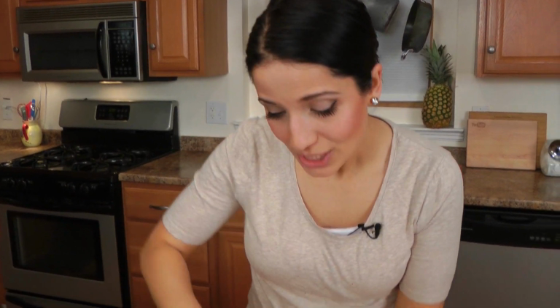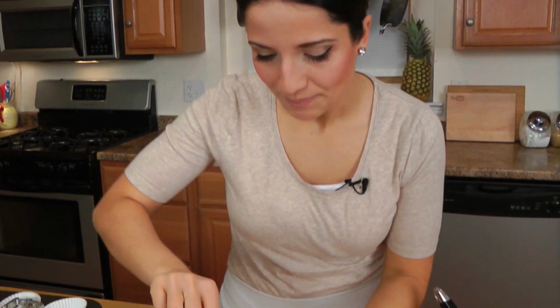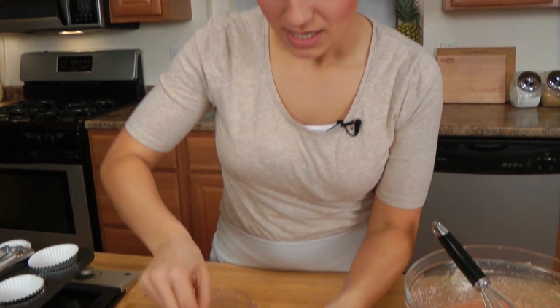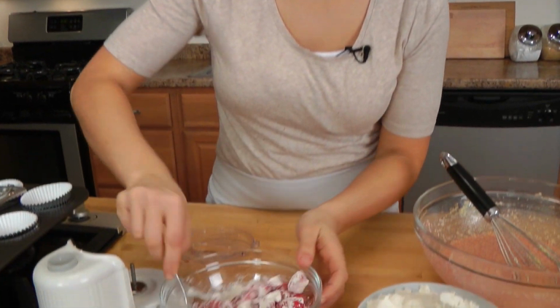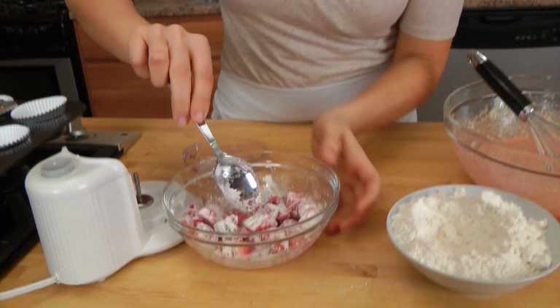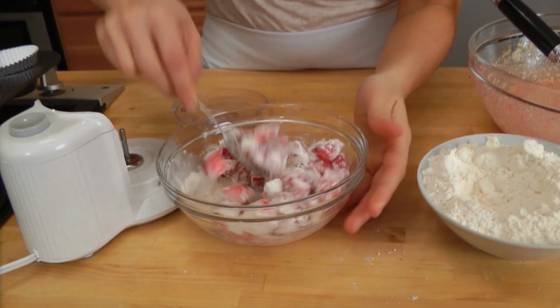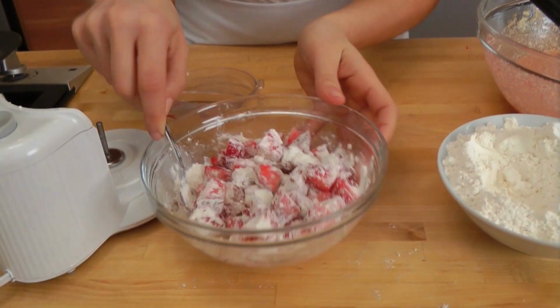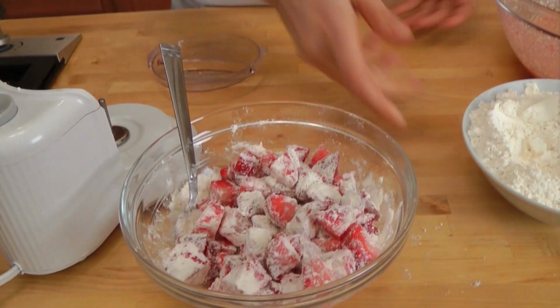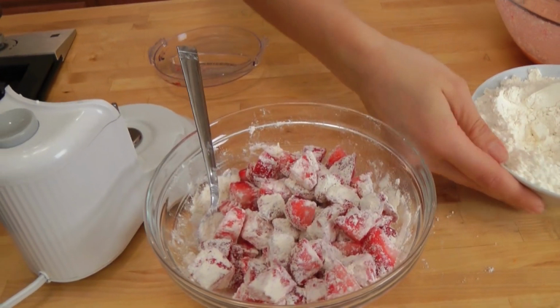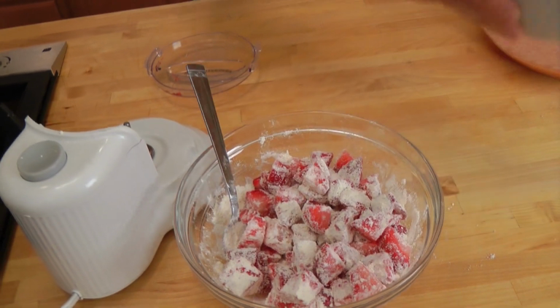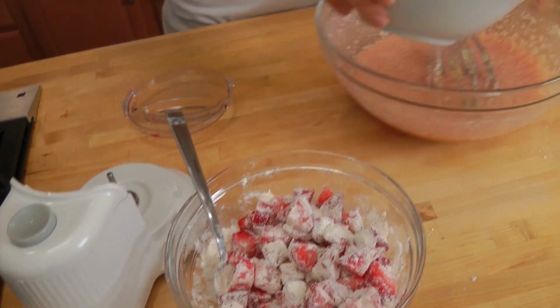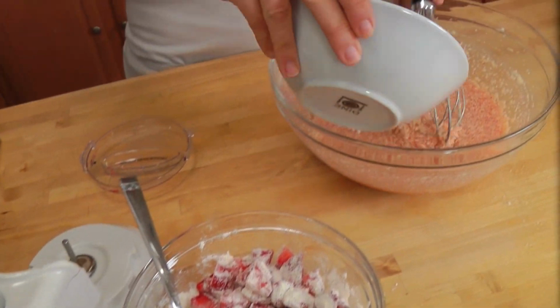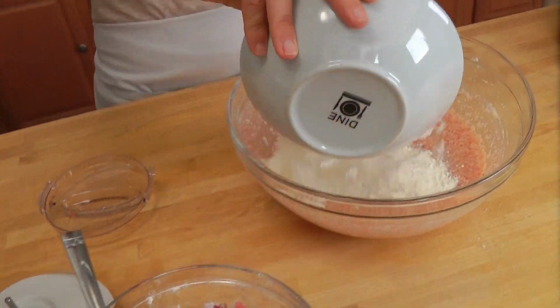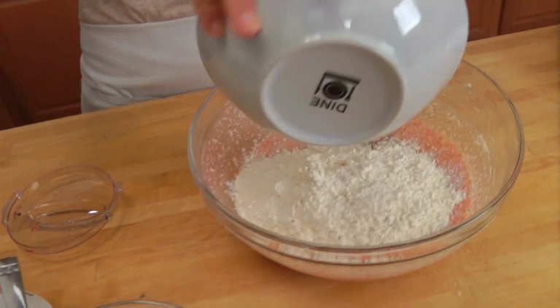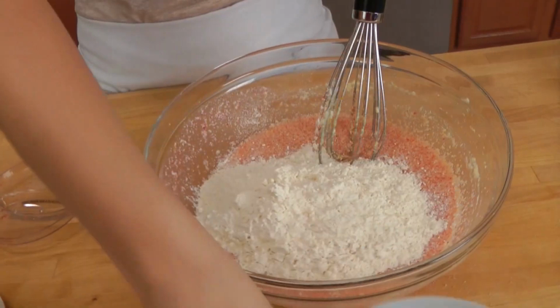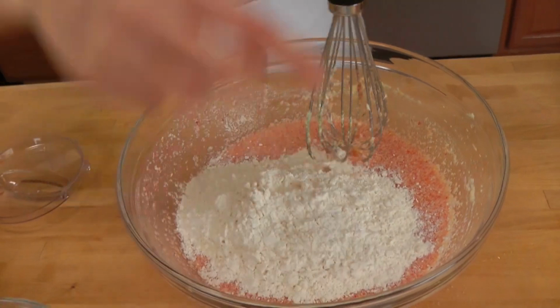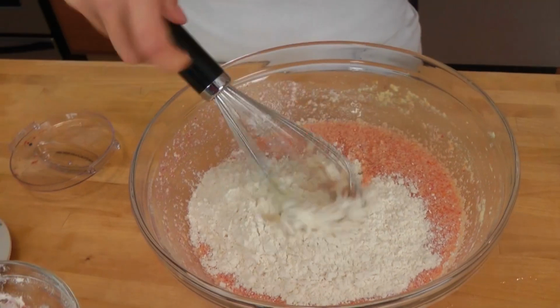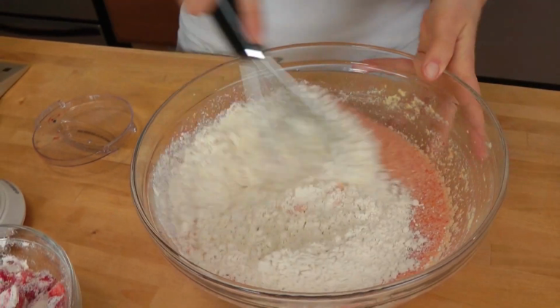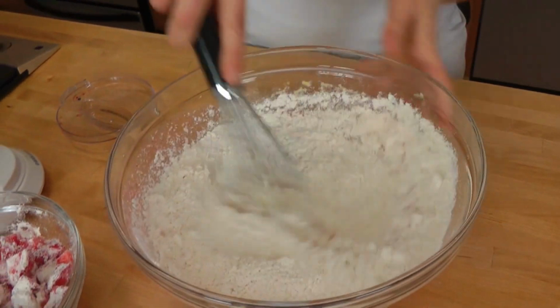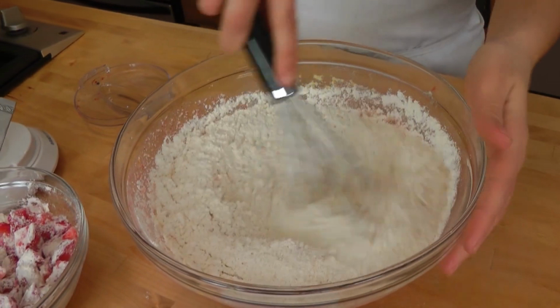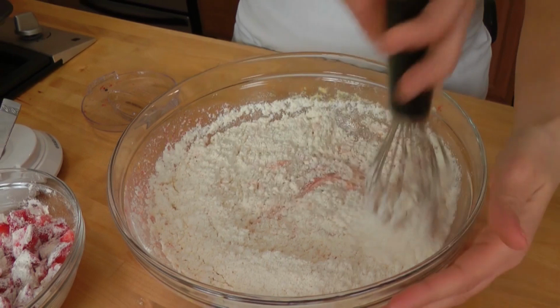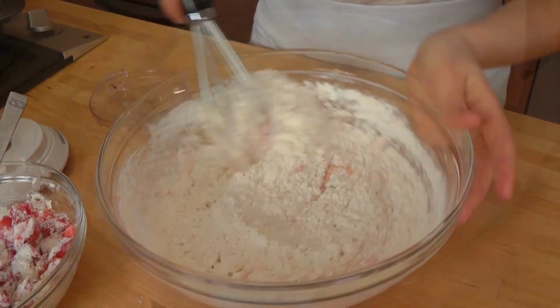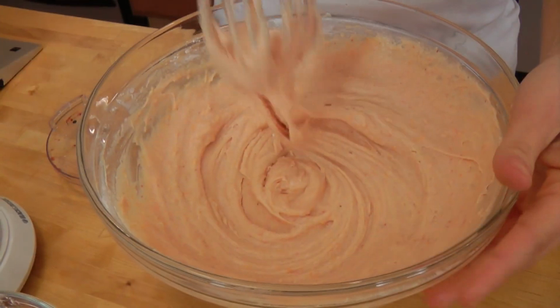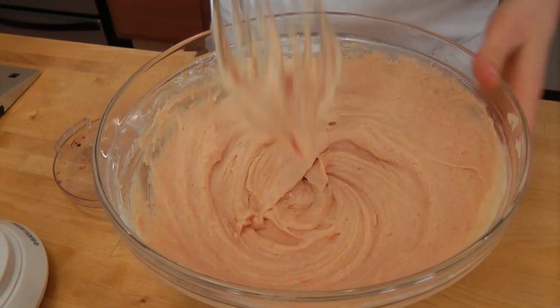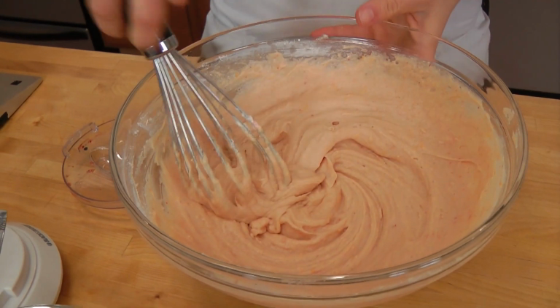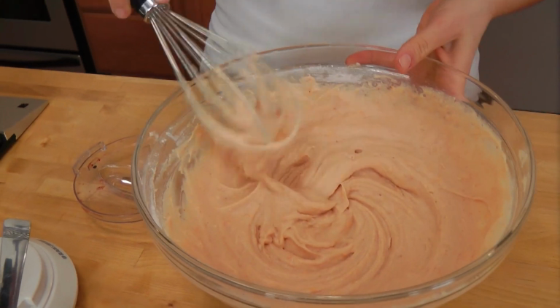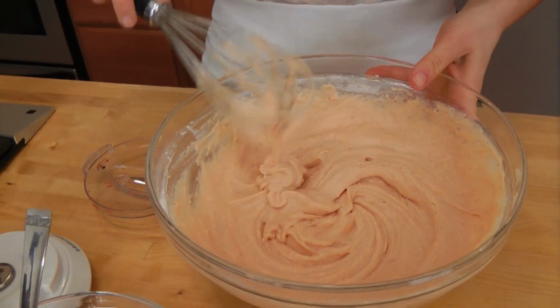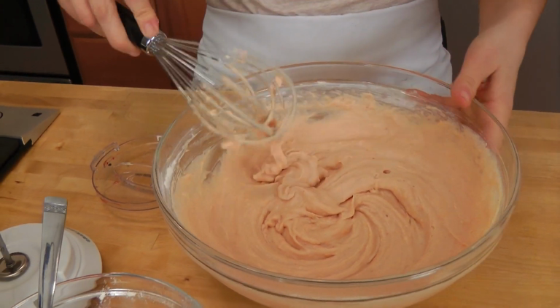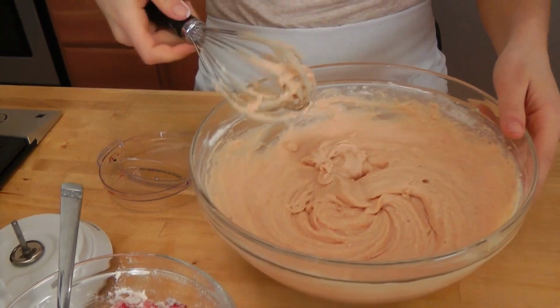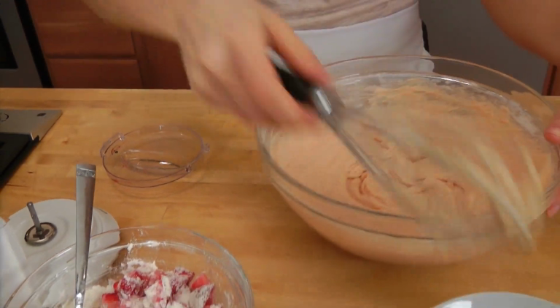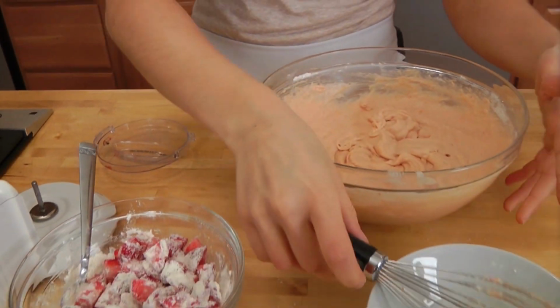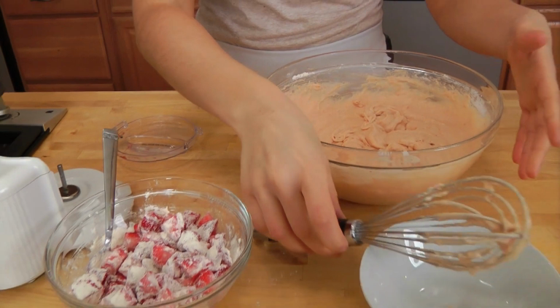Good tip. So just mix this quickly. That looks good. And I'm going to put in my dry ingredients right into my wet, and just mix those in. That looks awesome! And it smells so good already, and they're not even in the oven.